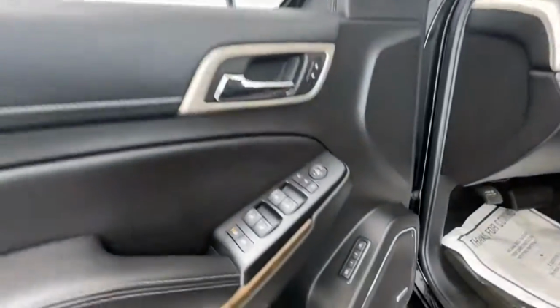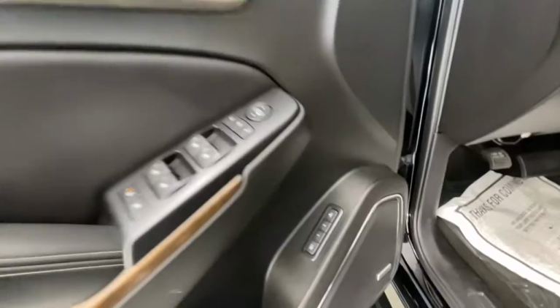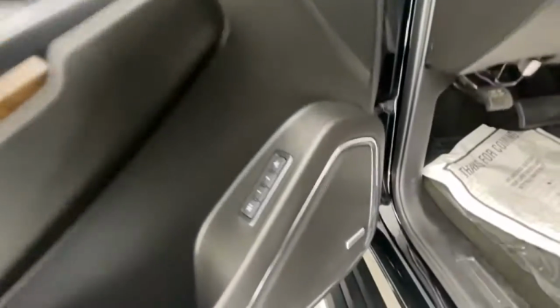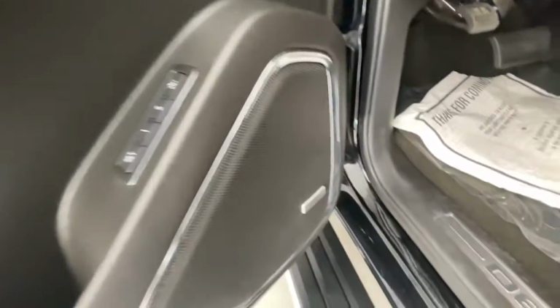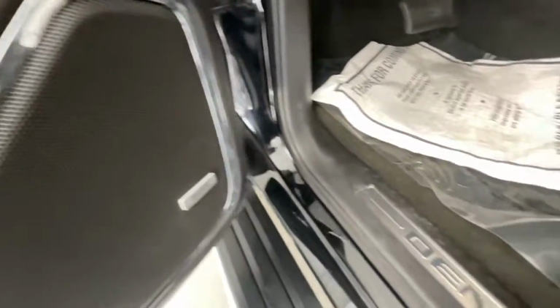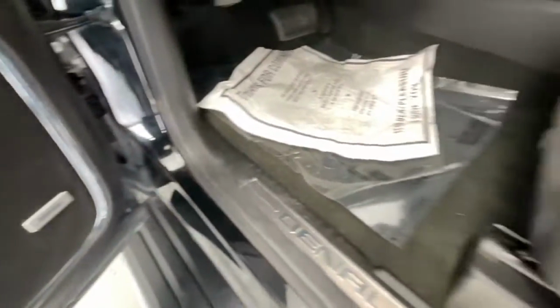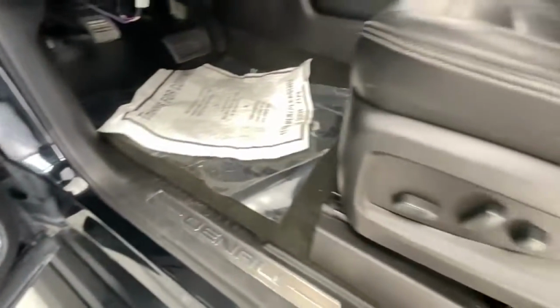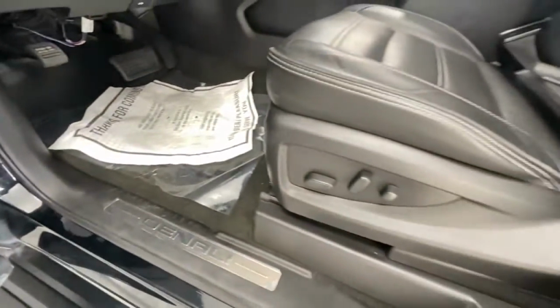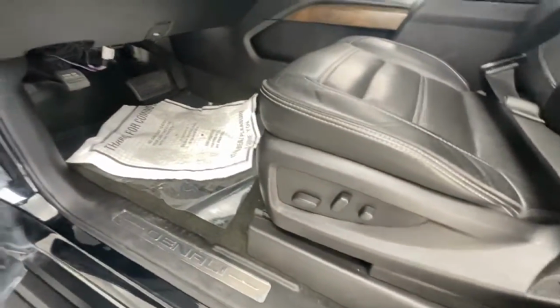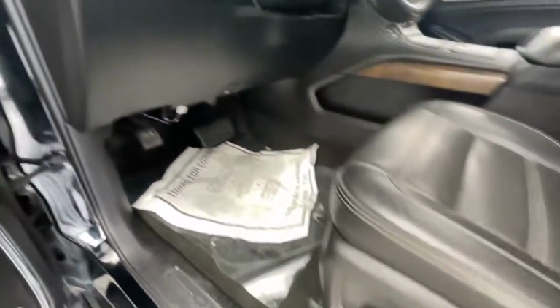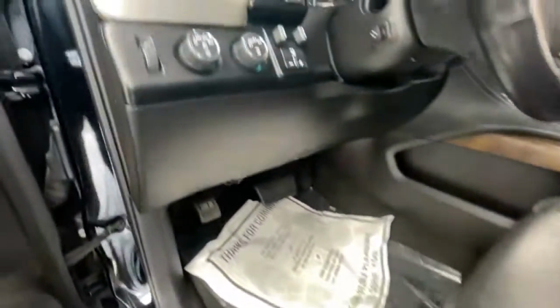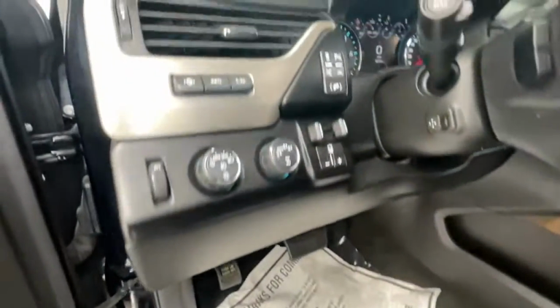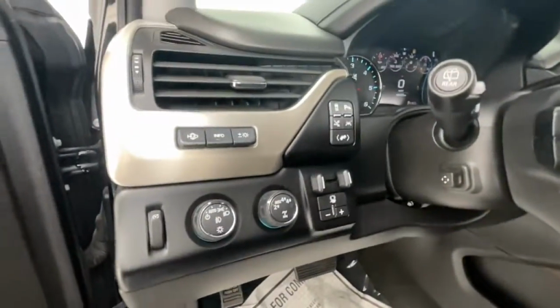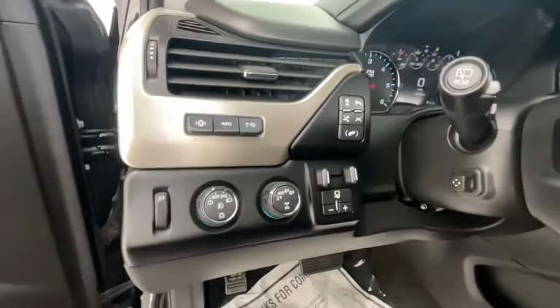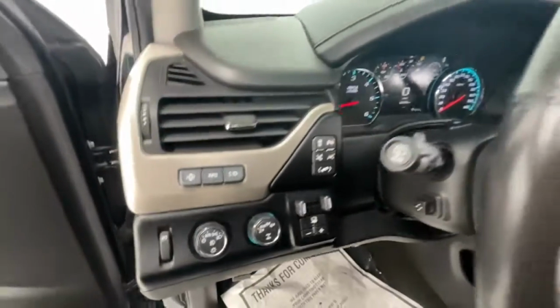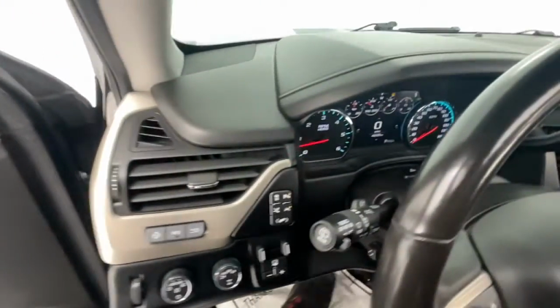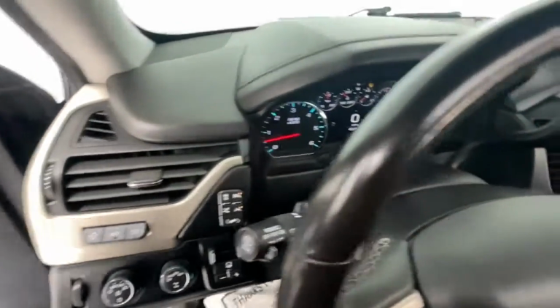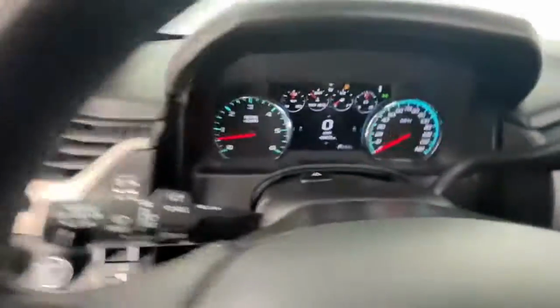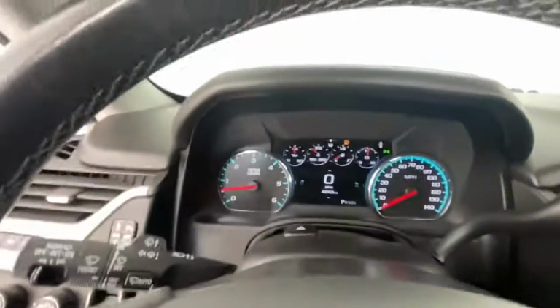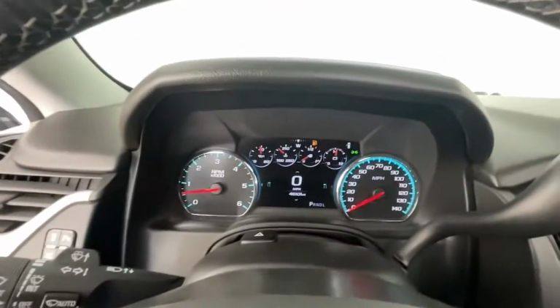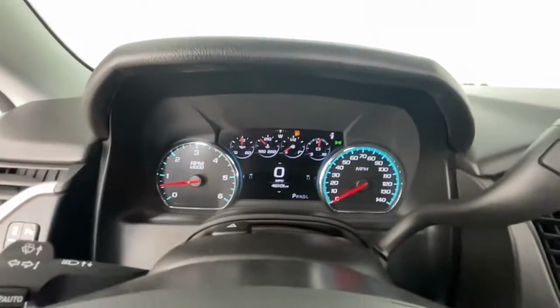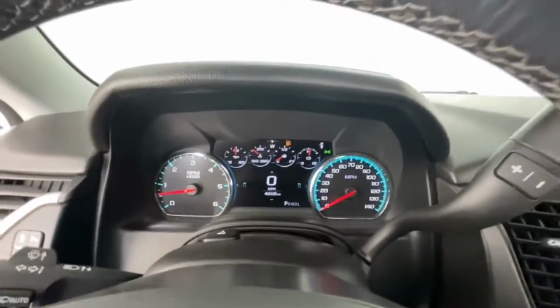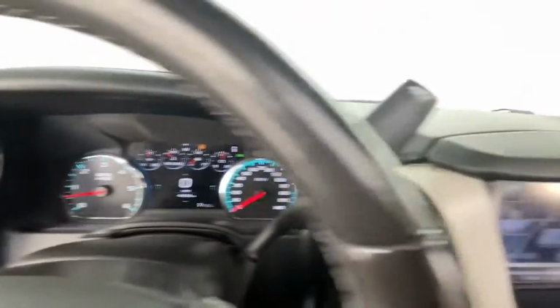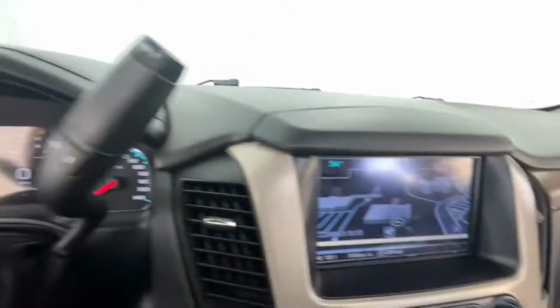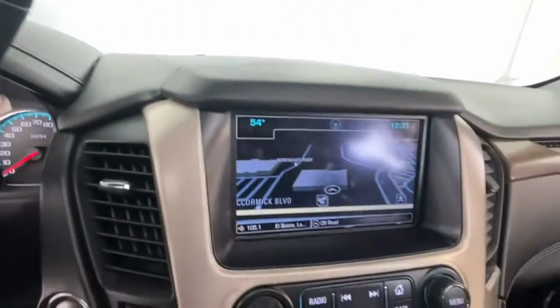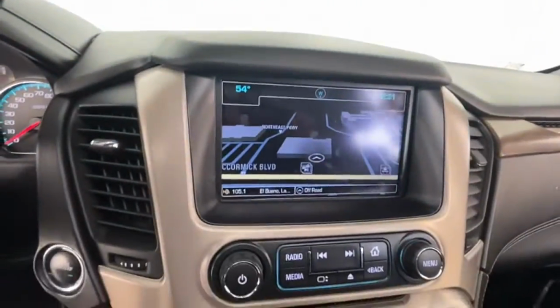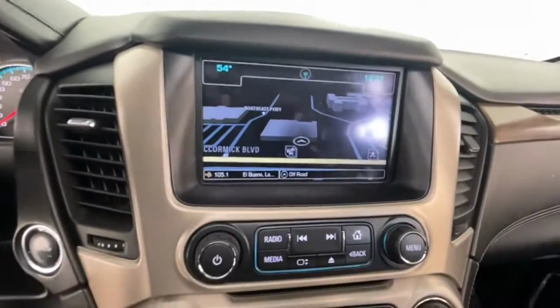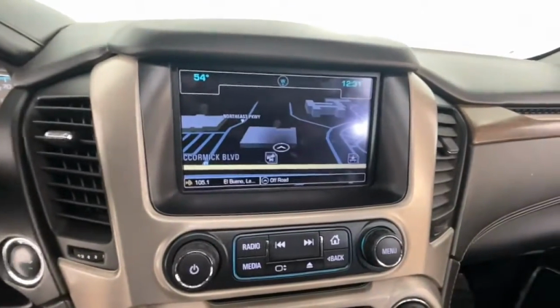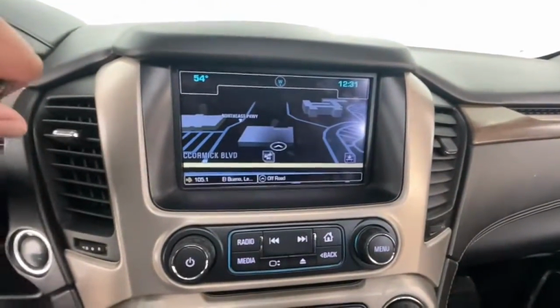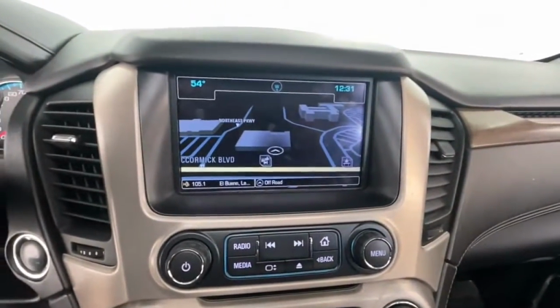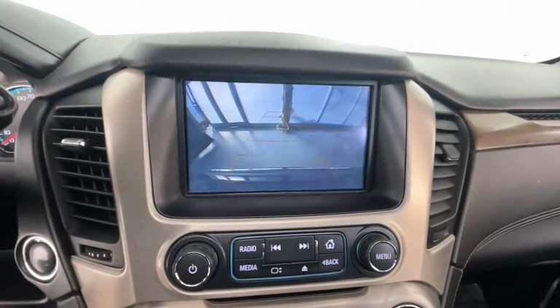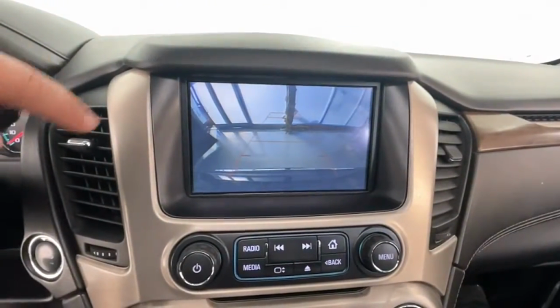Enjoy a view of this sleekly styled GMC Yukon, the large SUV that prioritizes passenger comfort and security while providing the brawn for heavy towing. The following are some of this vehicle's highlighted options.